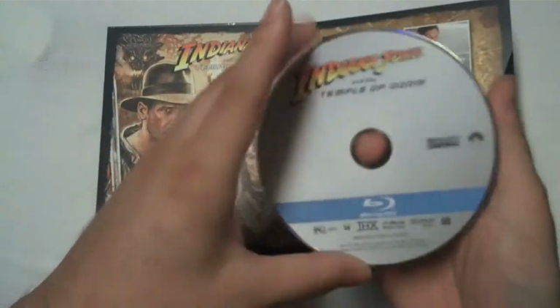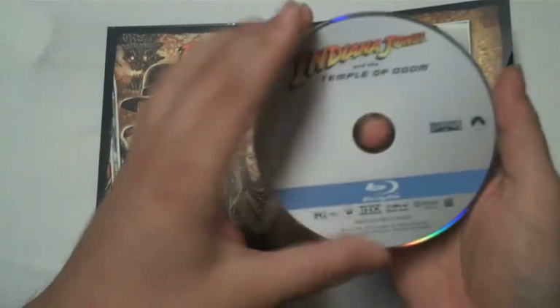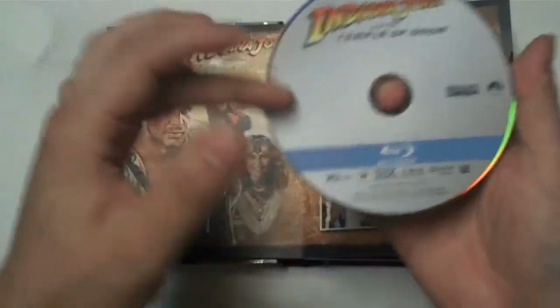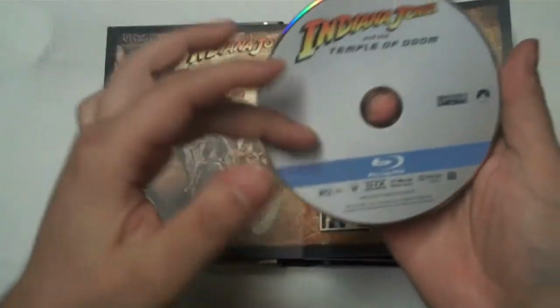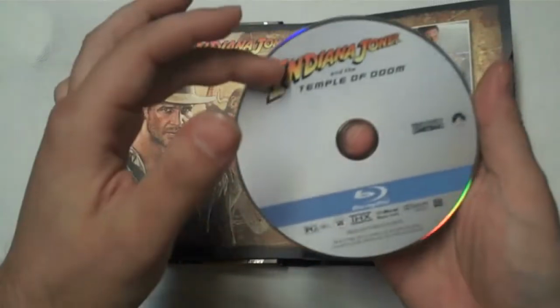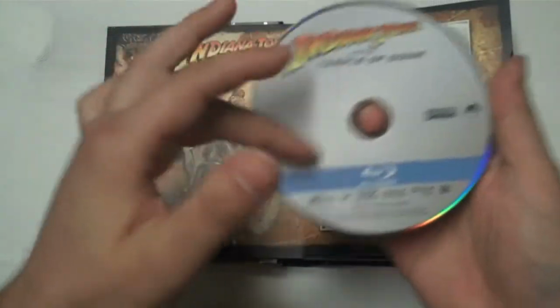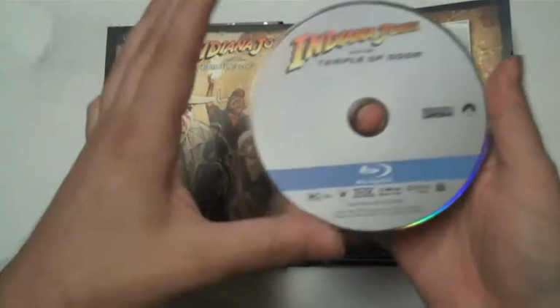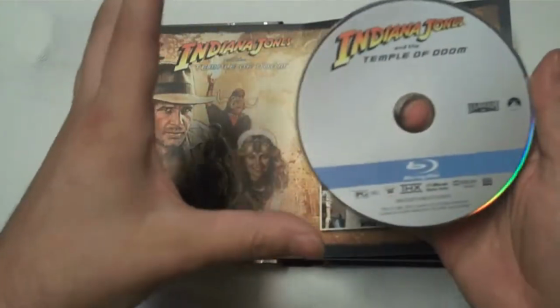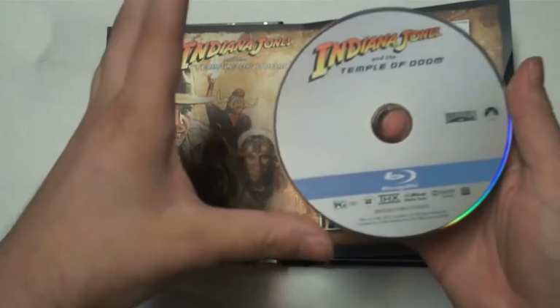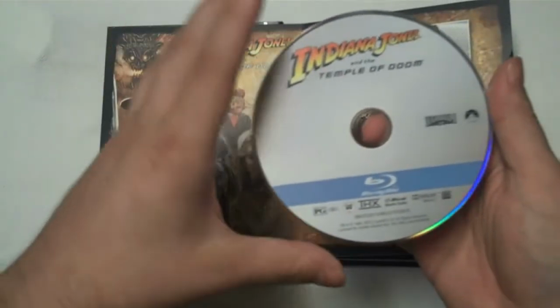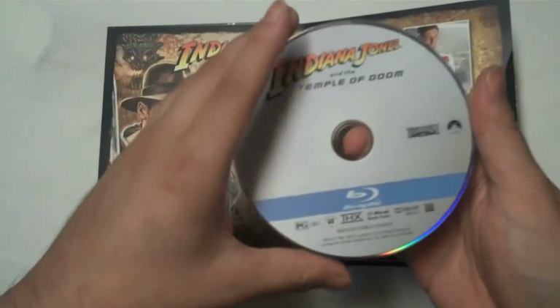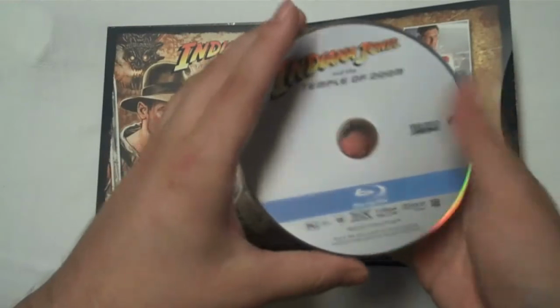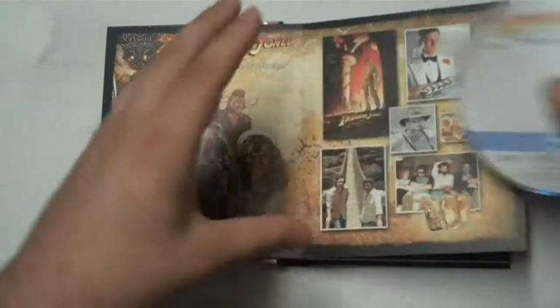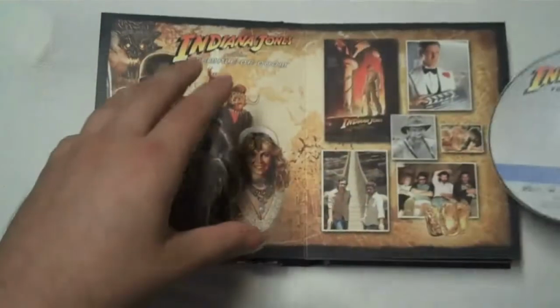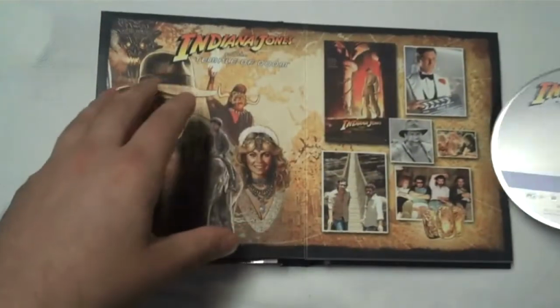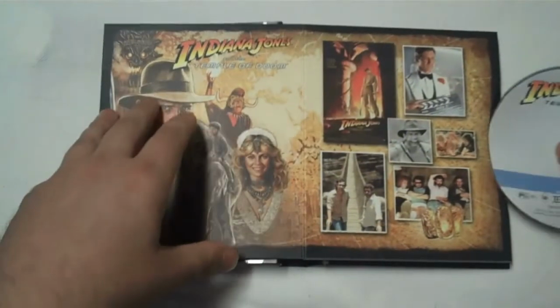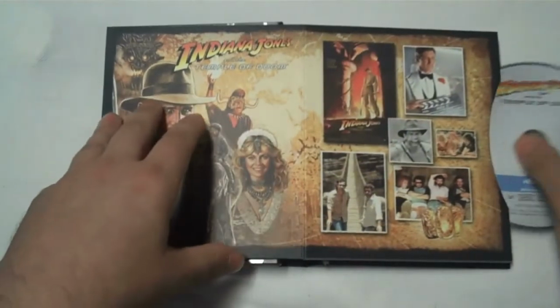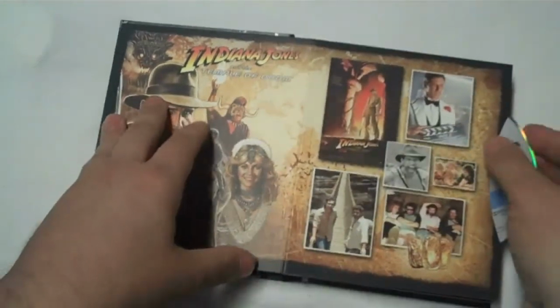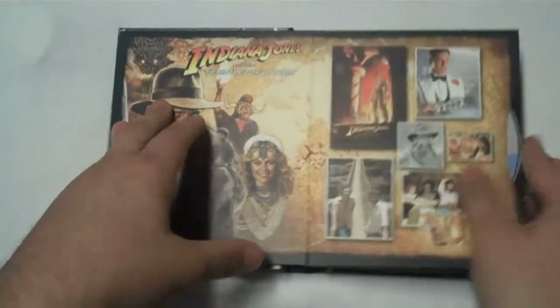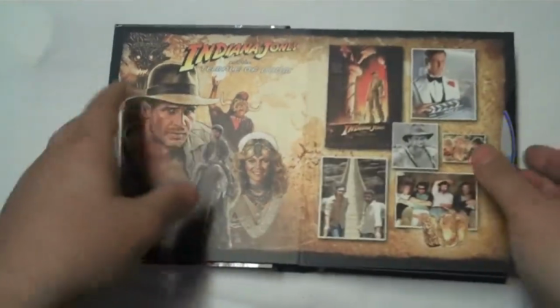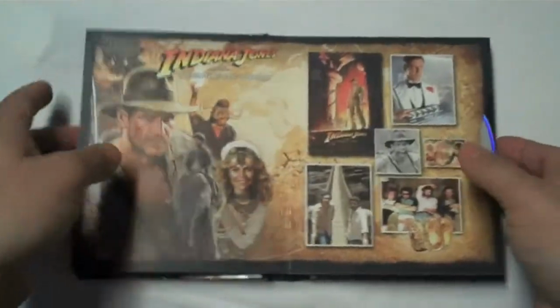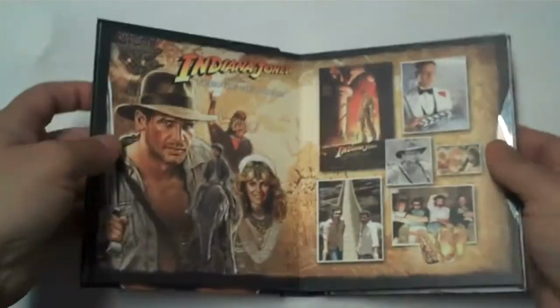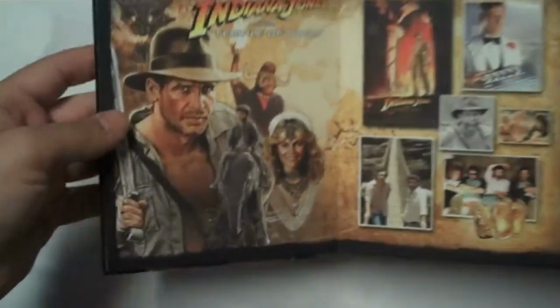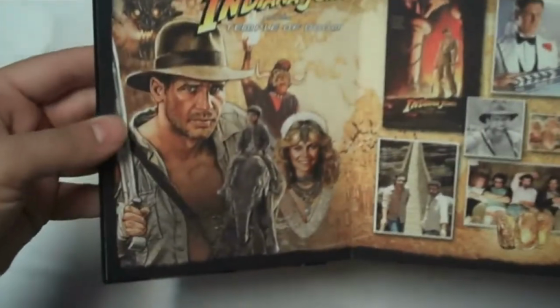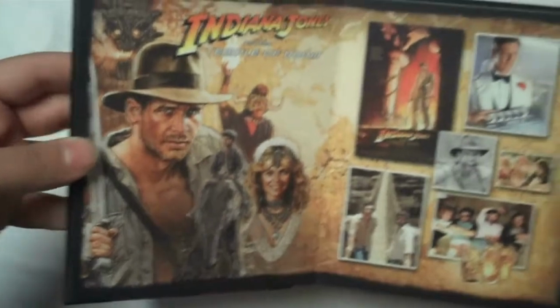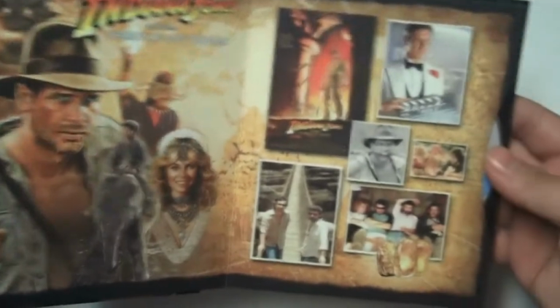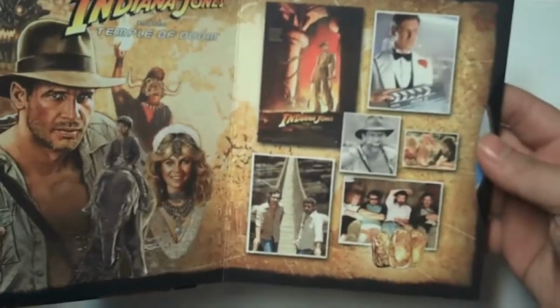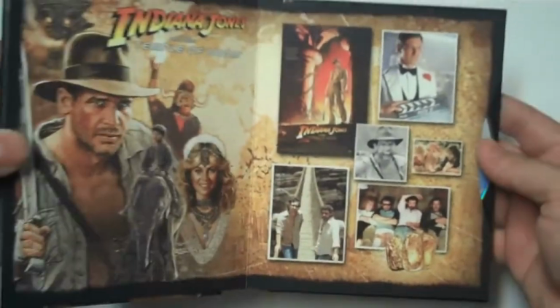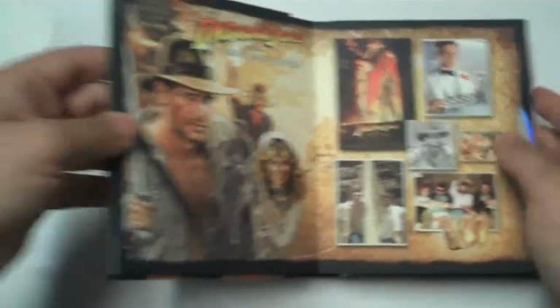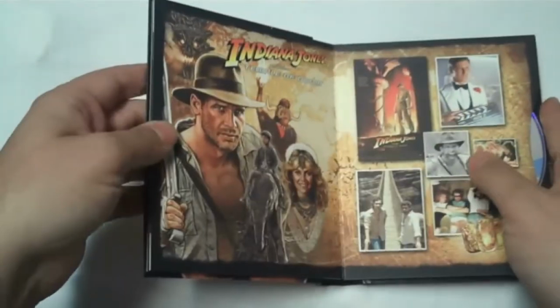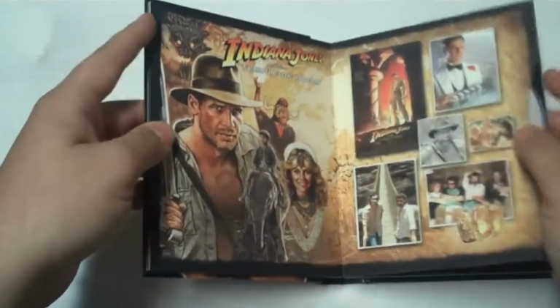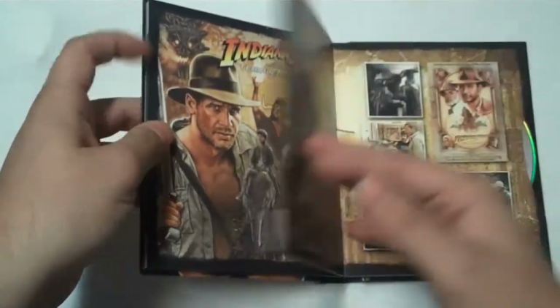All the discs are the same — they look exactly alike, all have the same type of design. So there's really no problem there. No special art or anything like that for each of the films. Most of the design work went into things like this, and I don't mind that — that's not a big deal.